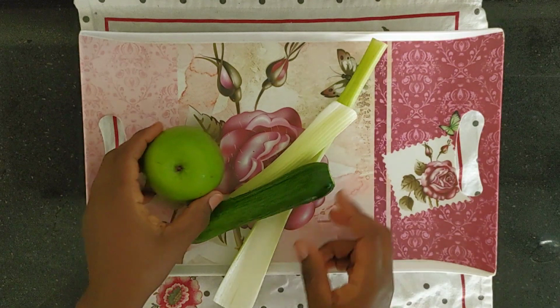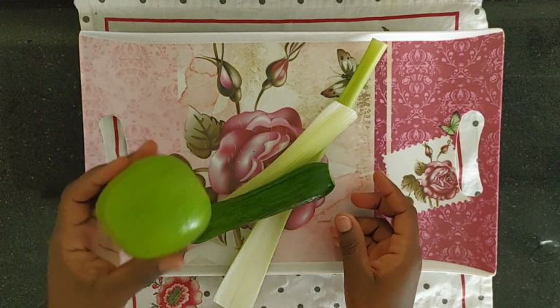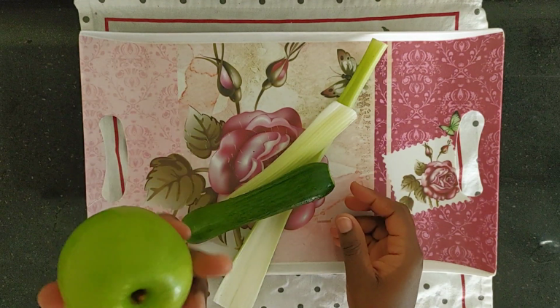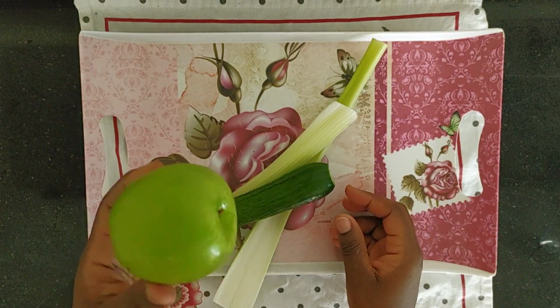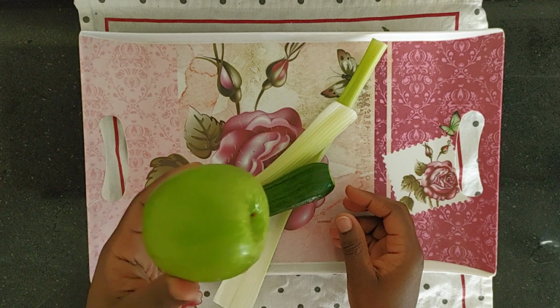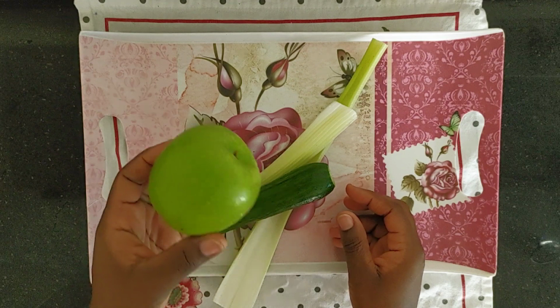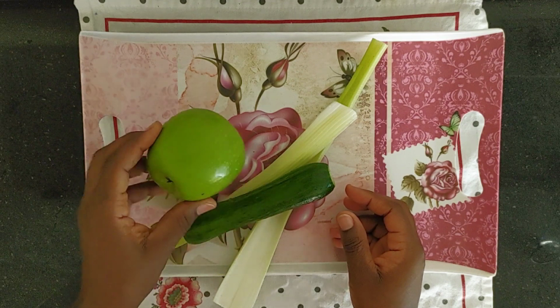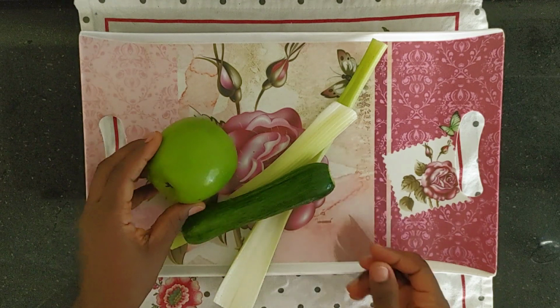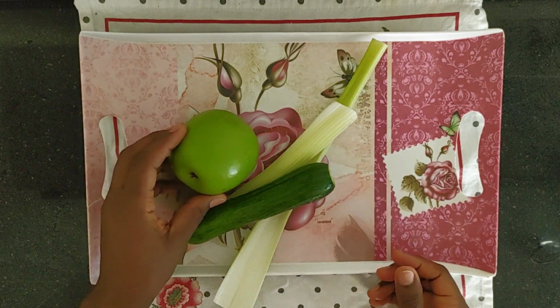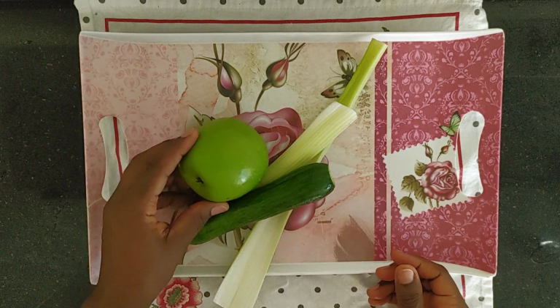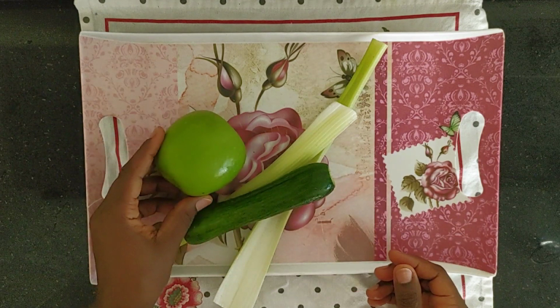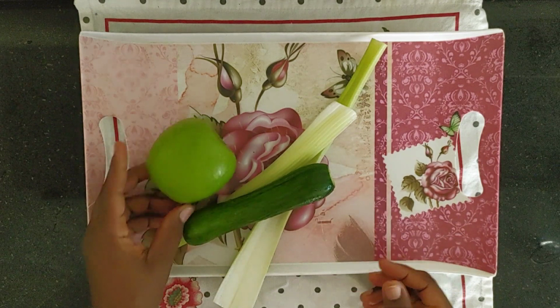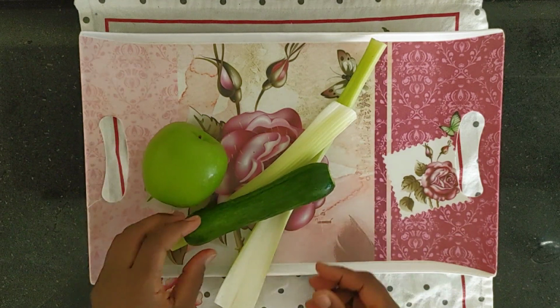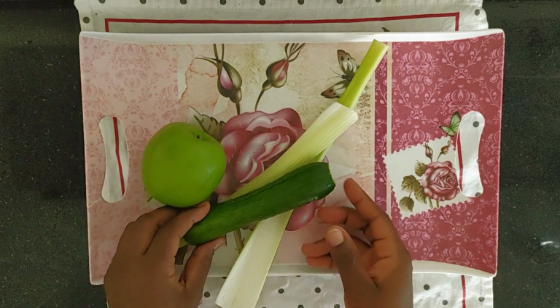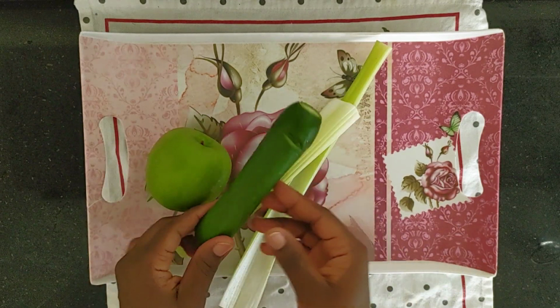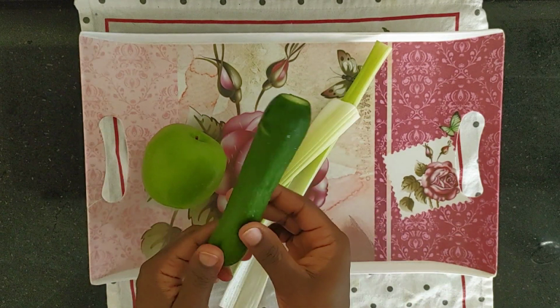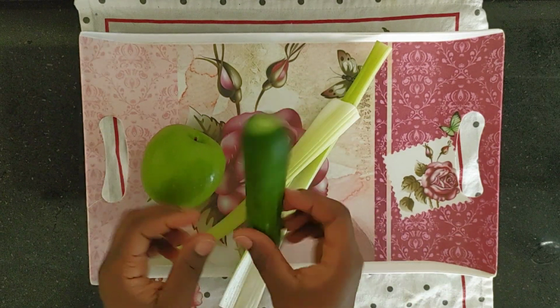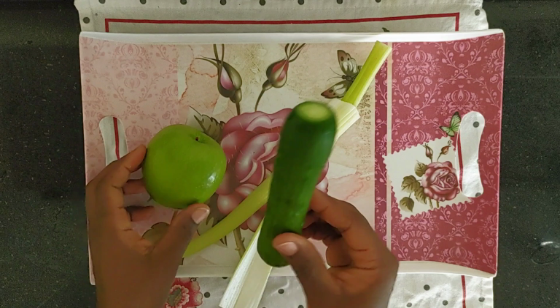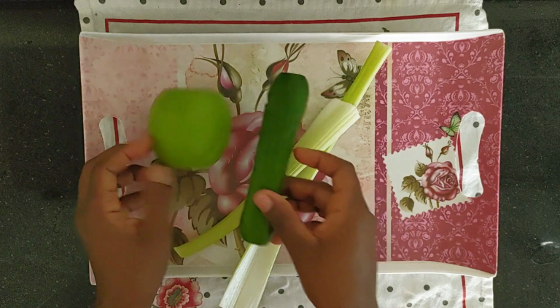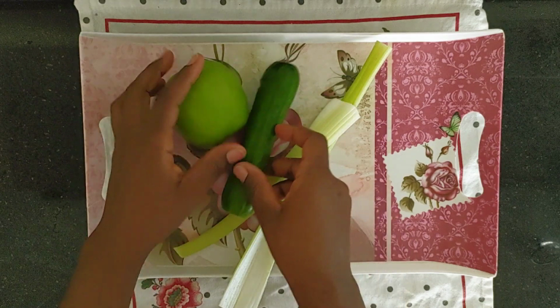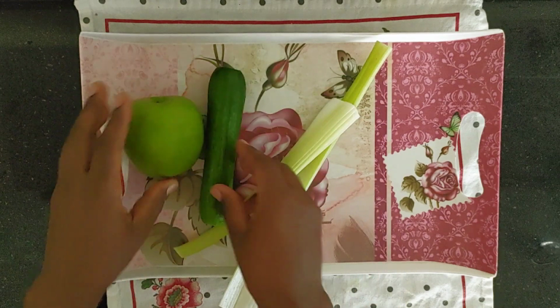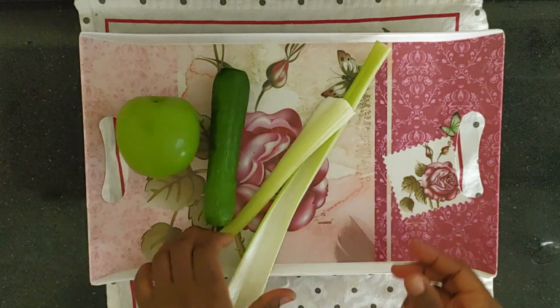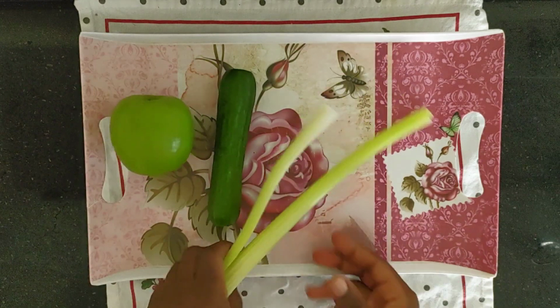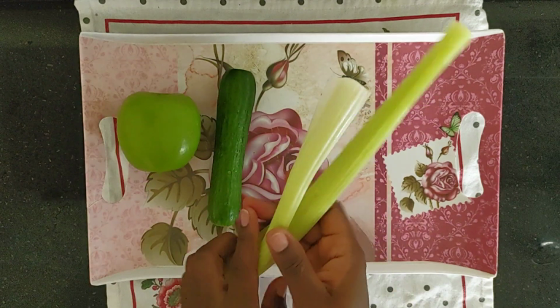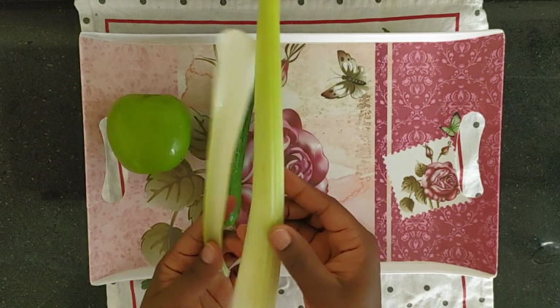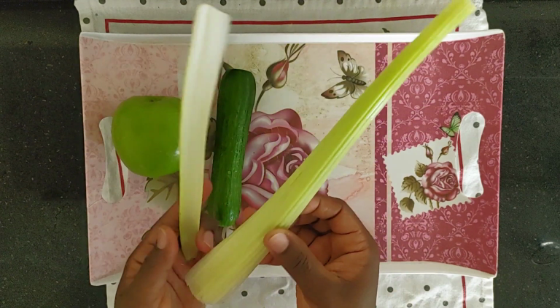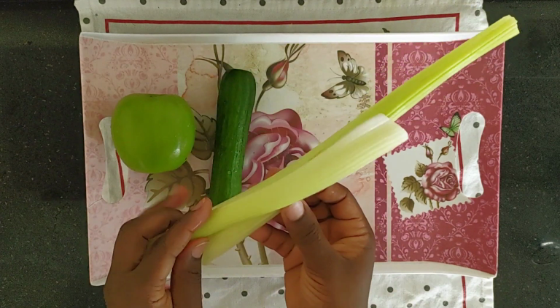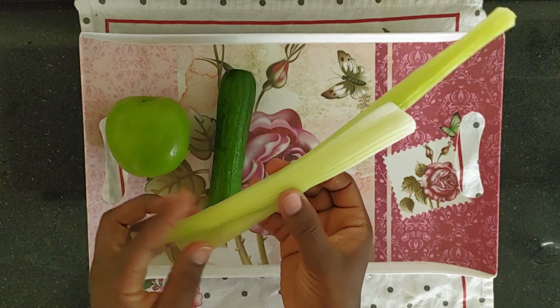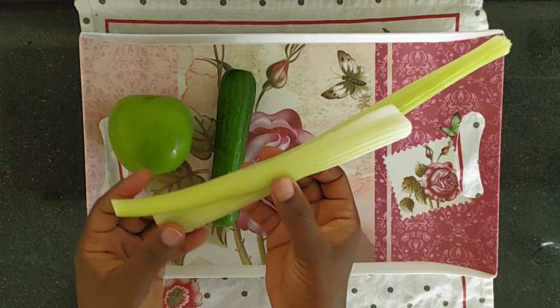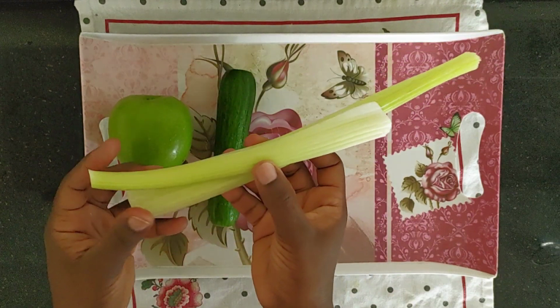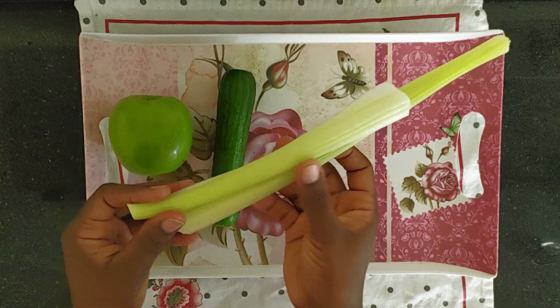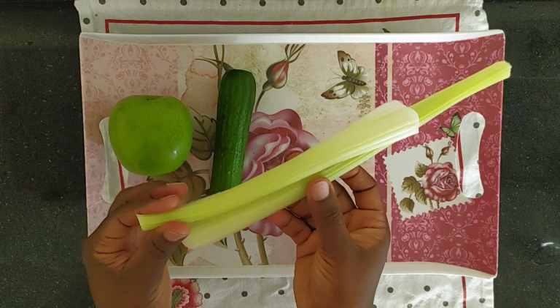Hello guys, welcome back again to my channel, I hope you're doing great. Drinking green juice is one of the best ways to achieve glowing skin, so in today's video I'm going to show you how to make it.